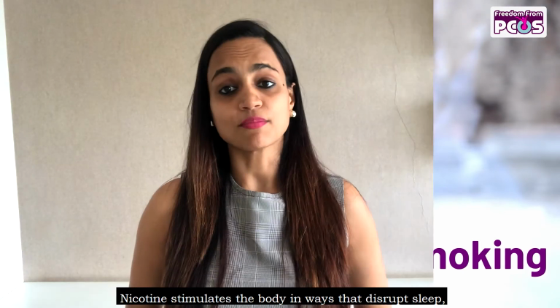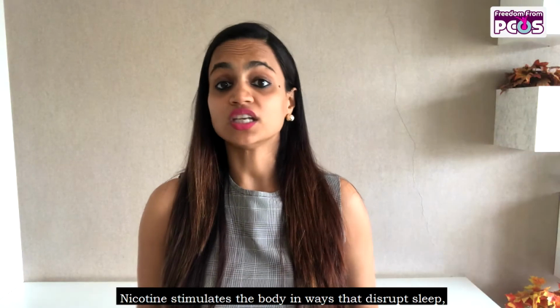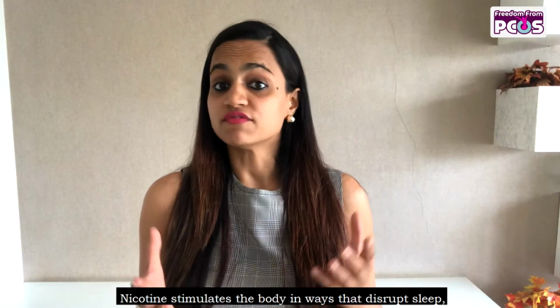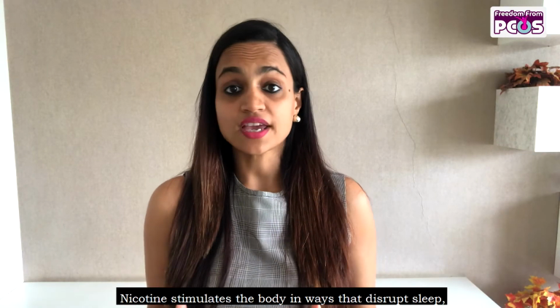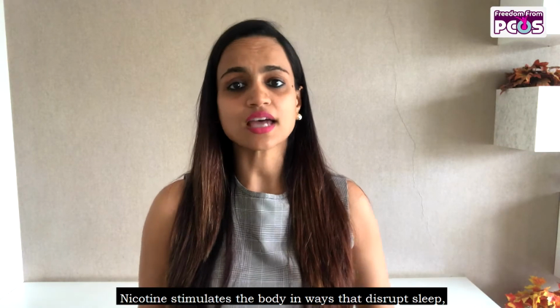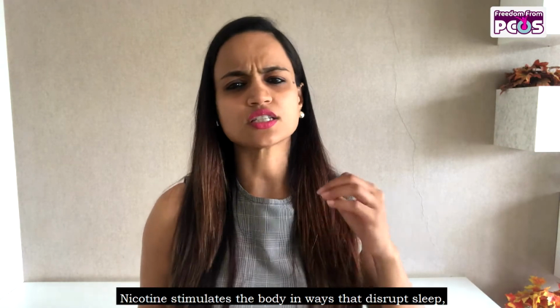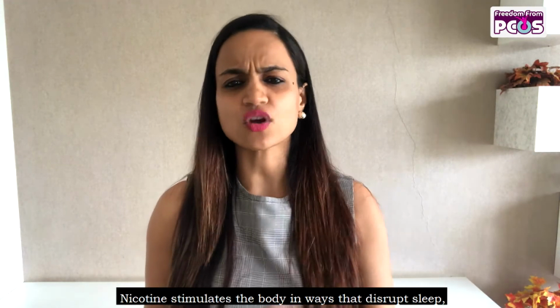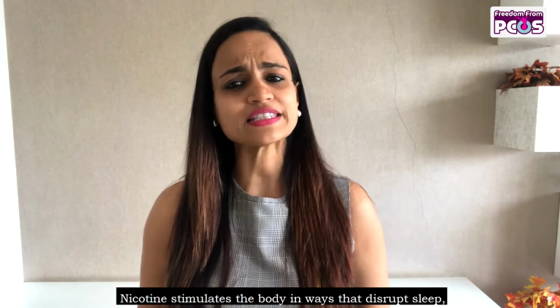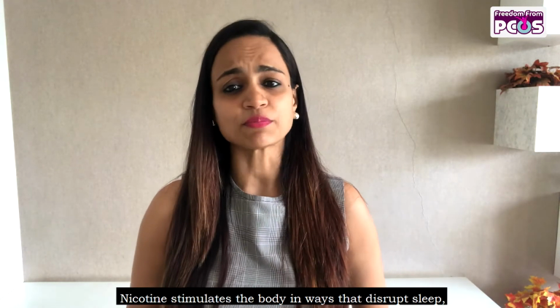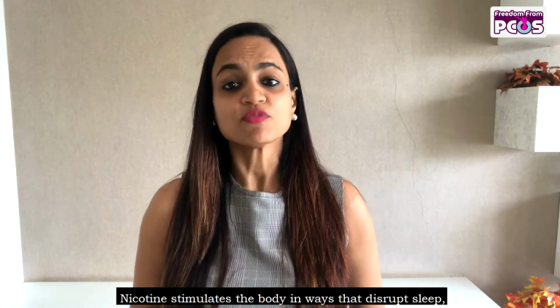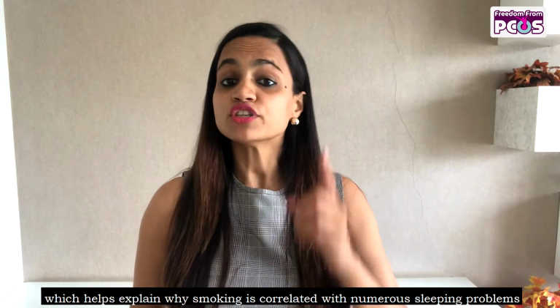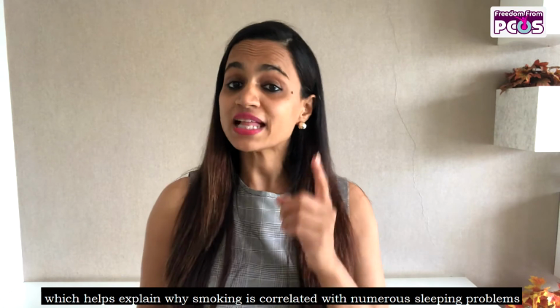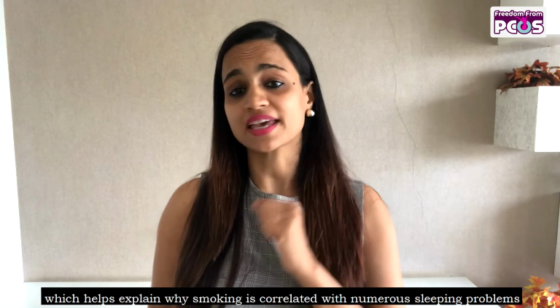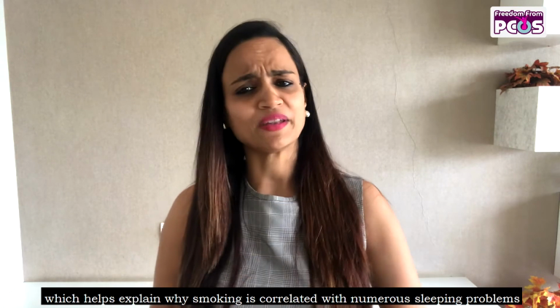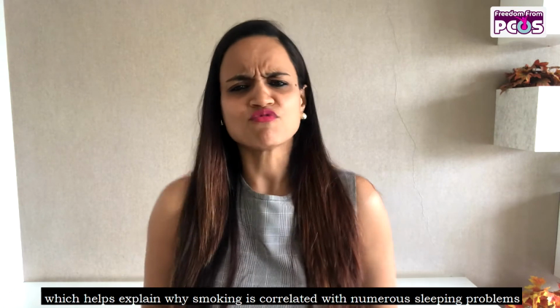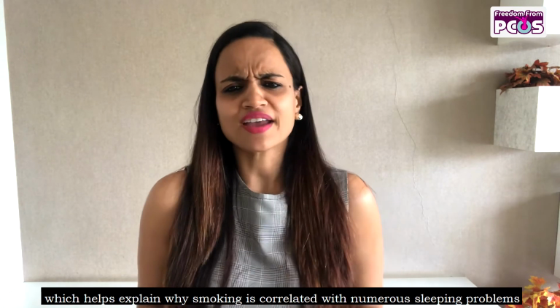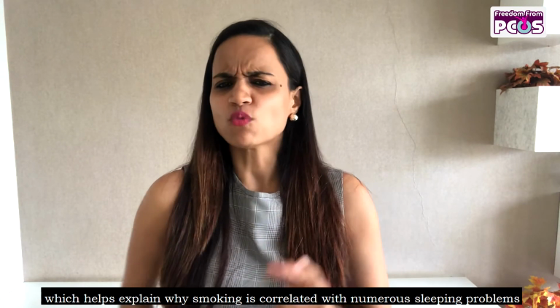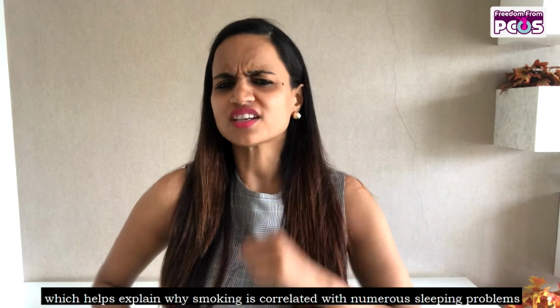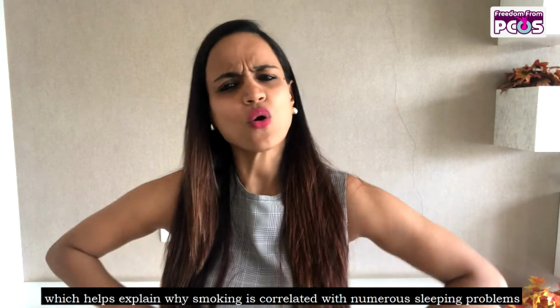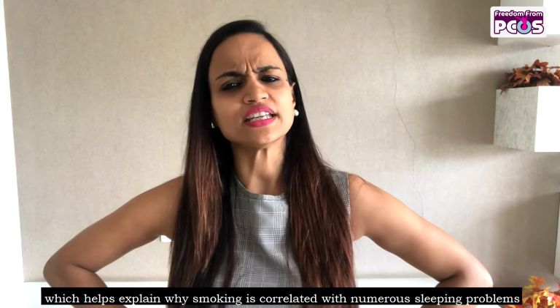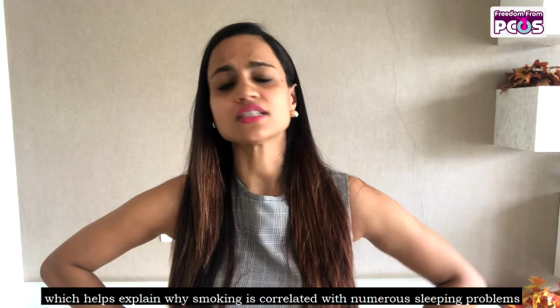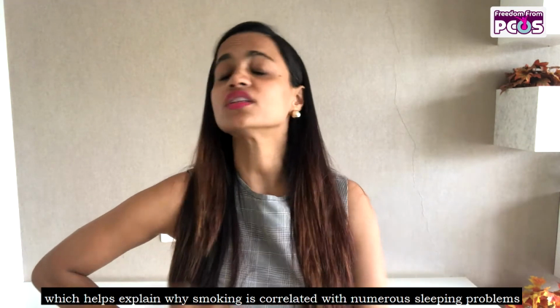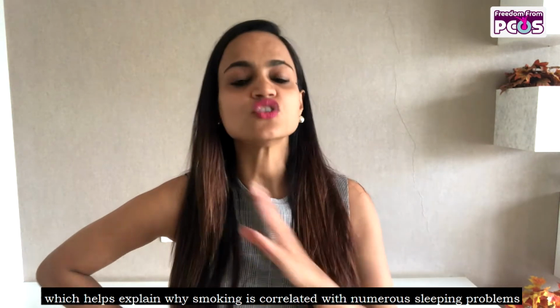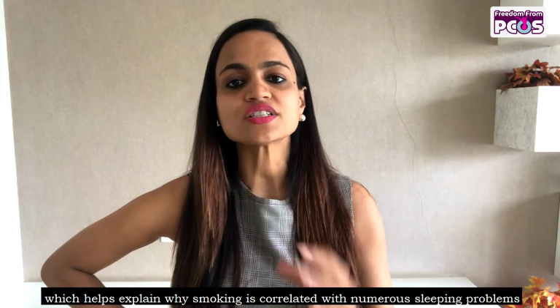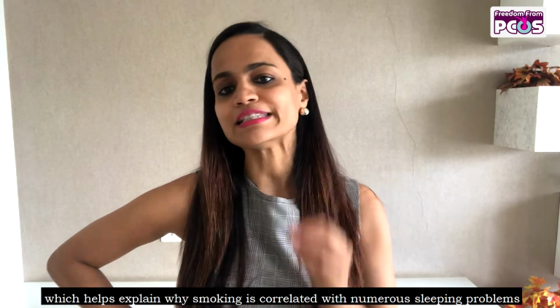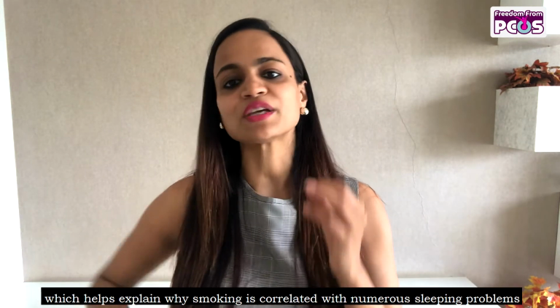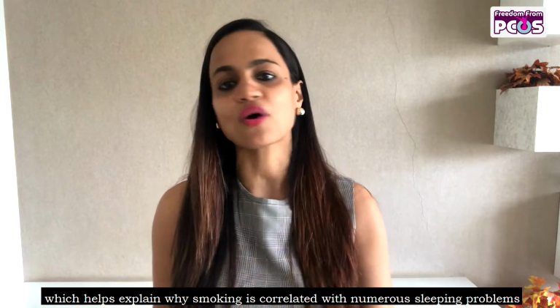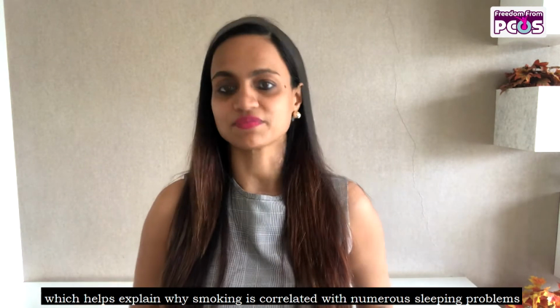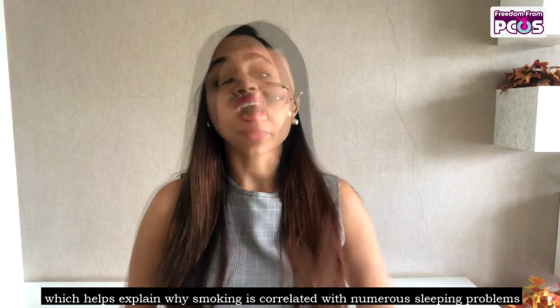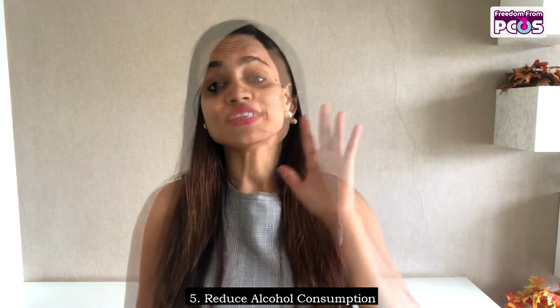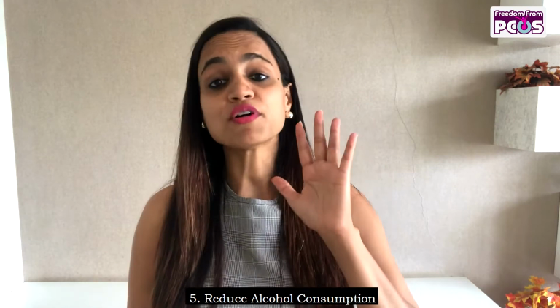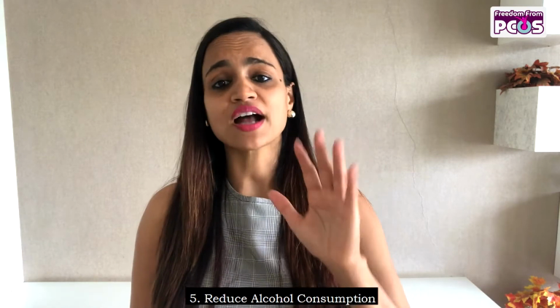Number four: no smoking. Nicotine stimulates the body in ways that disrupt sleep, which helps explain why smoking is correlated with numerous sleeping problems.